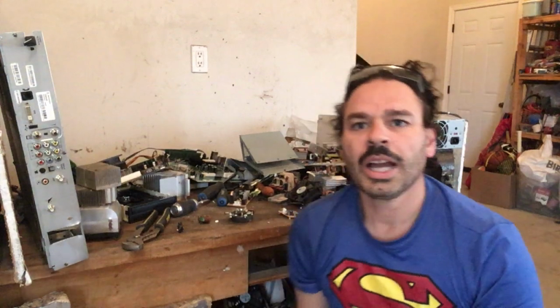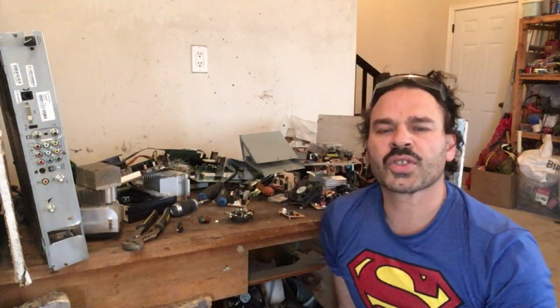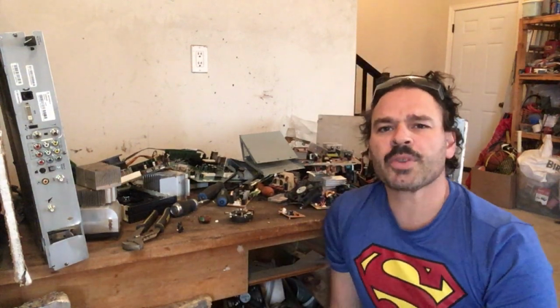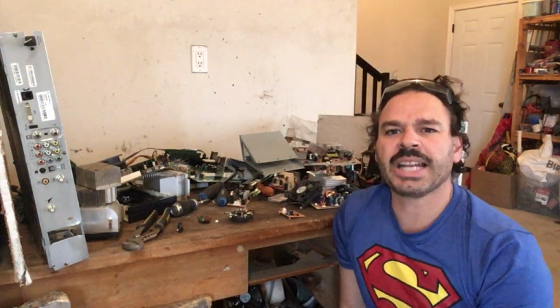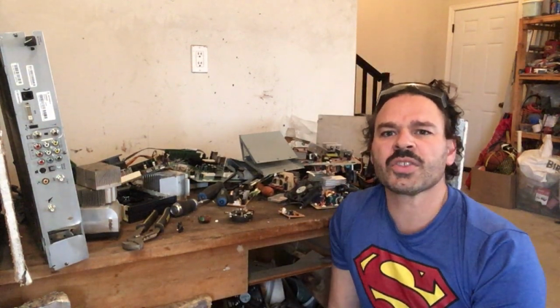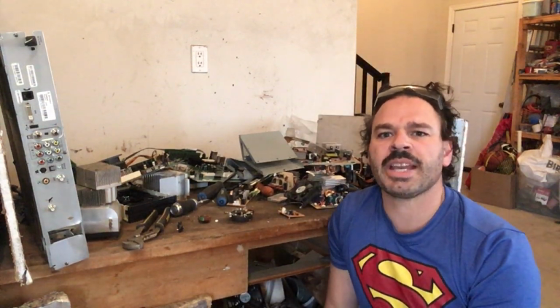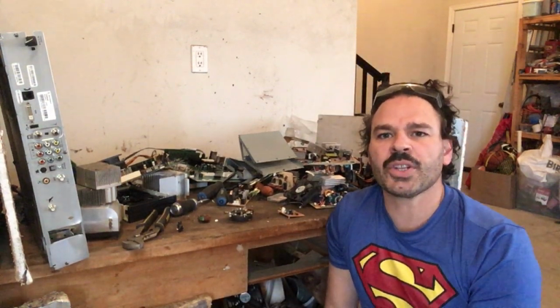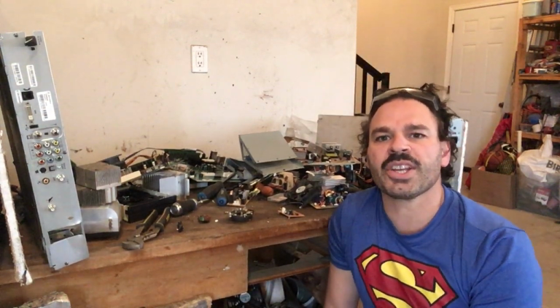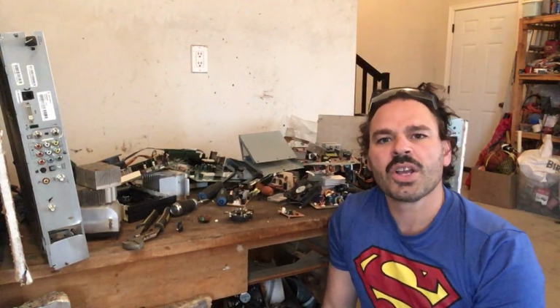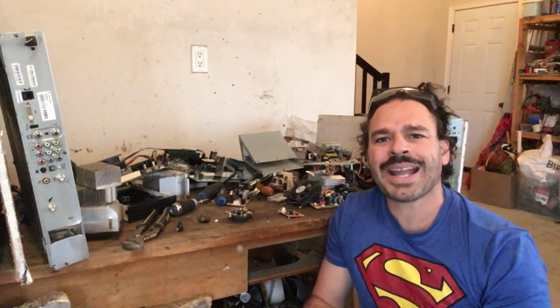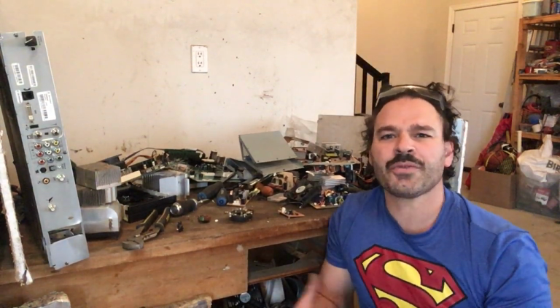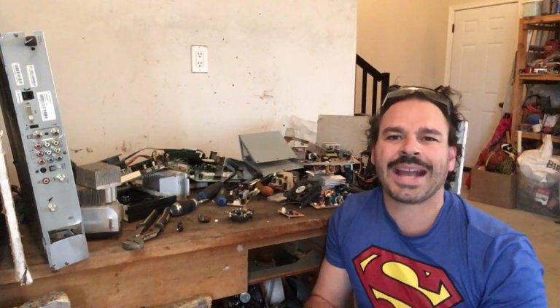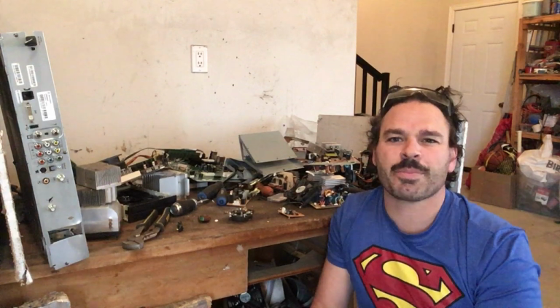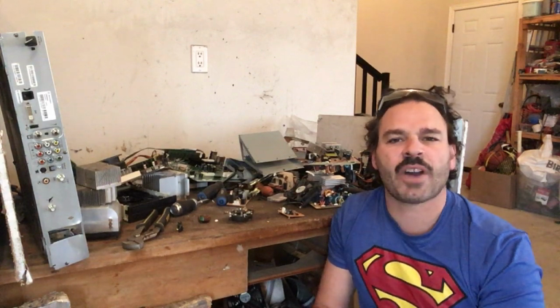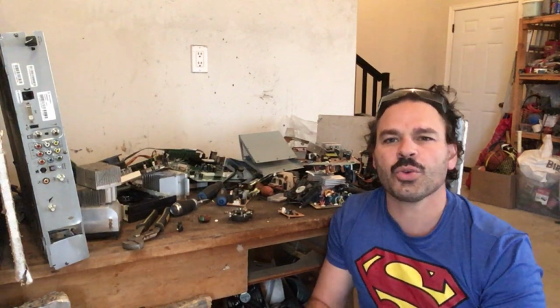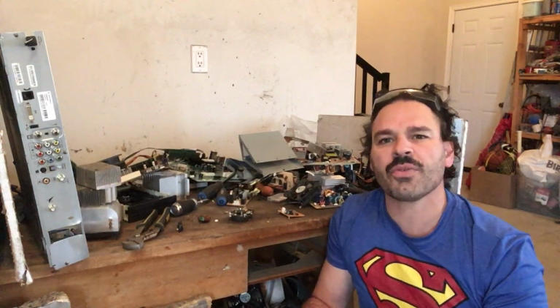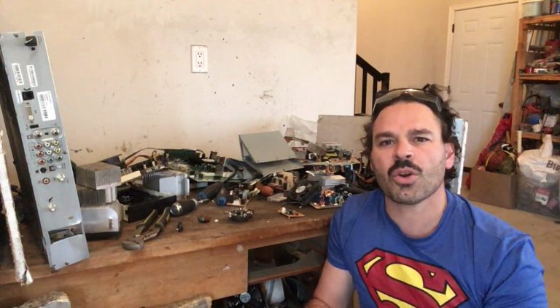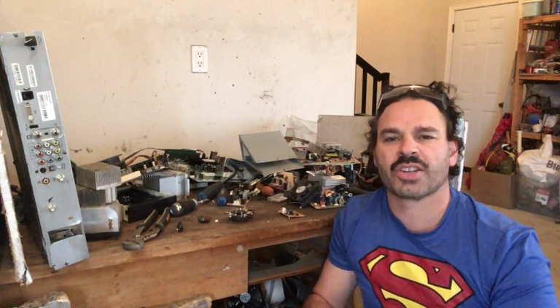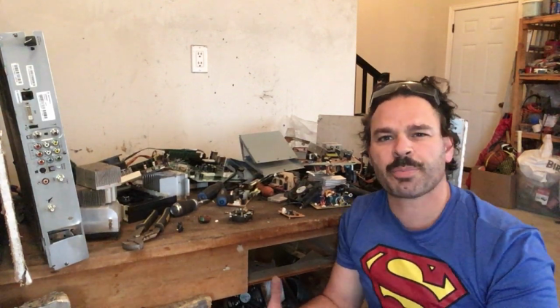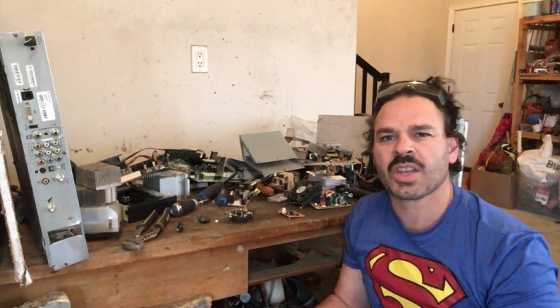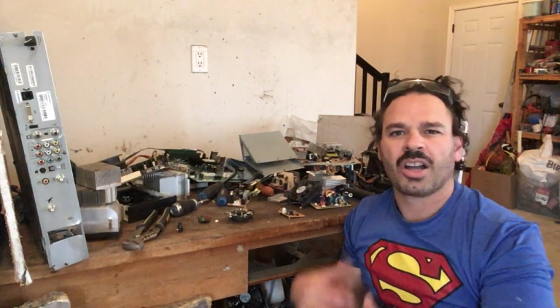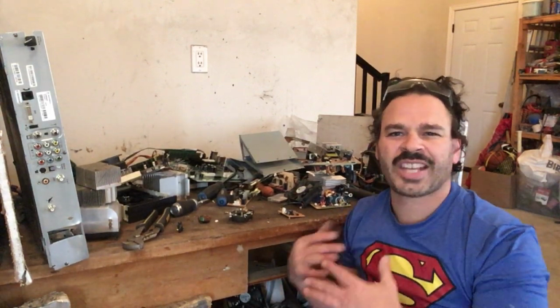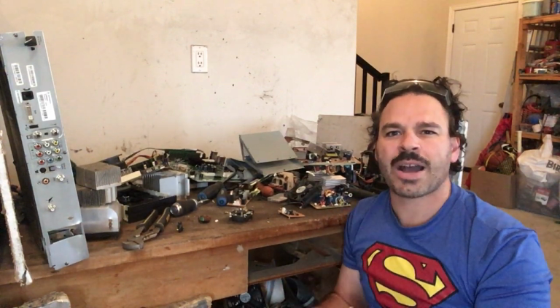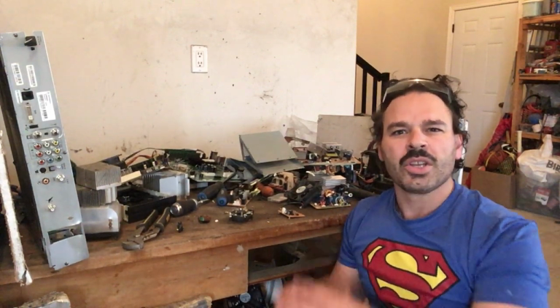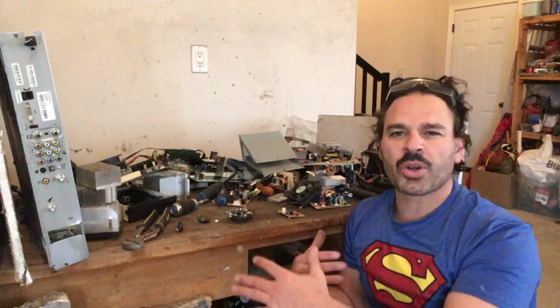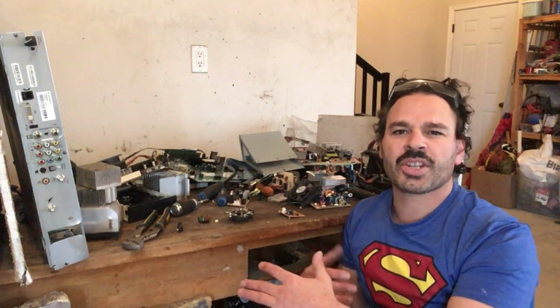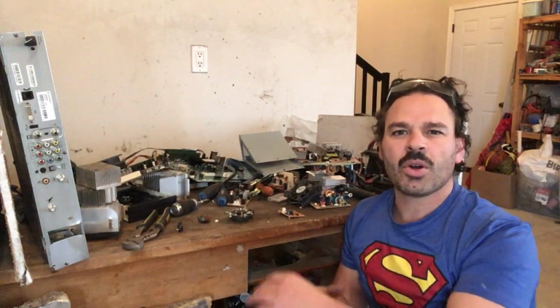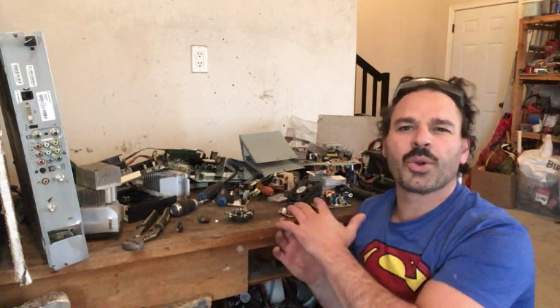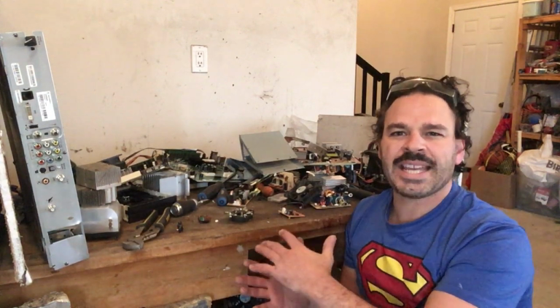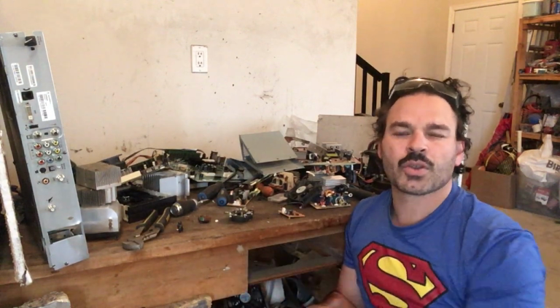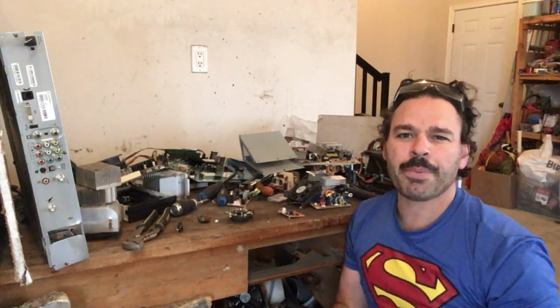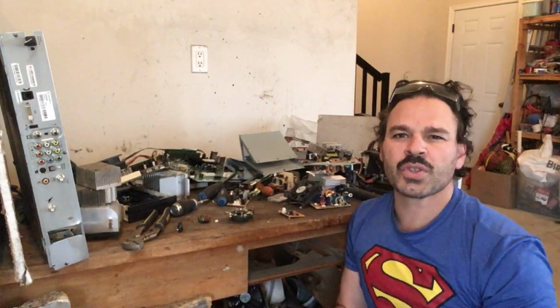Hello Scrappers and Planet Lovers, Tin Man here with another video. I had a viewer ask me if I could do another video on circuit boards — a little teardown, sorting the material, a little weigh-in — so I'm happy to do so.